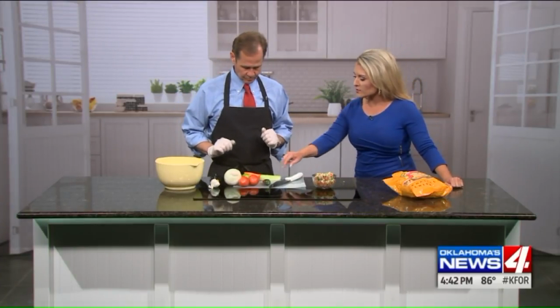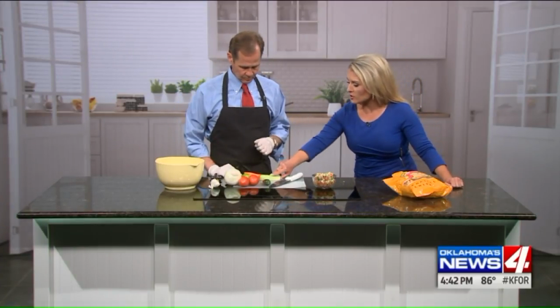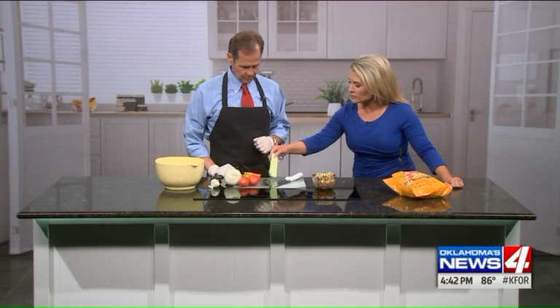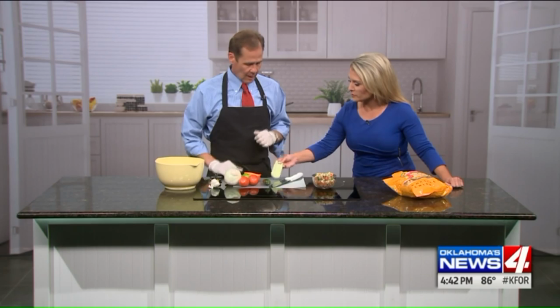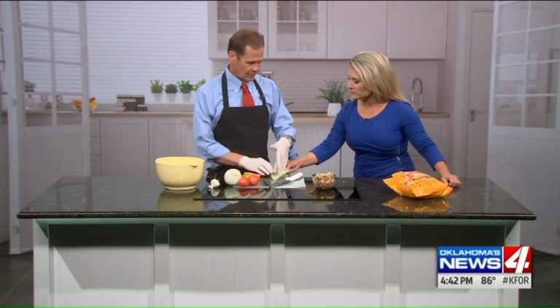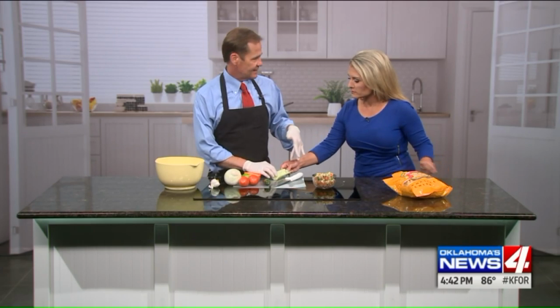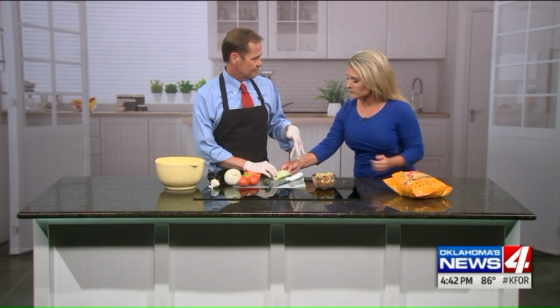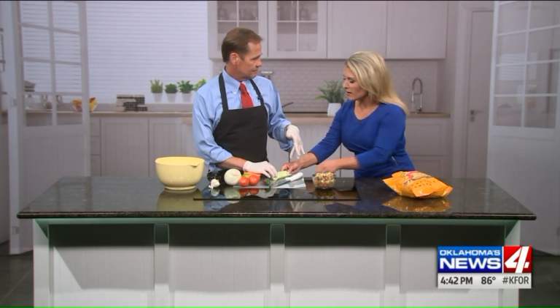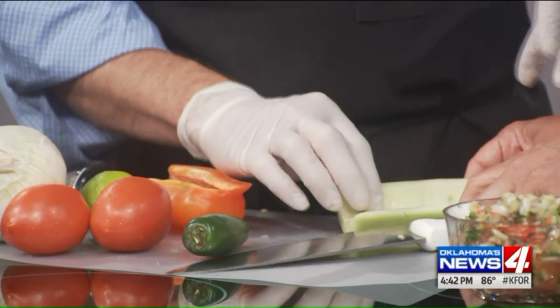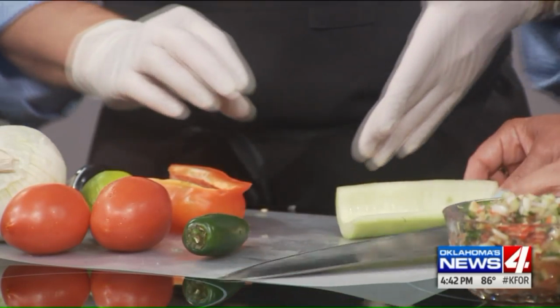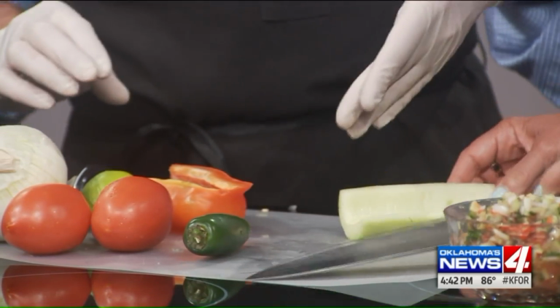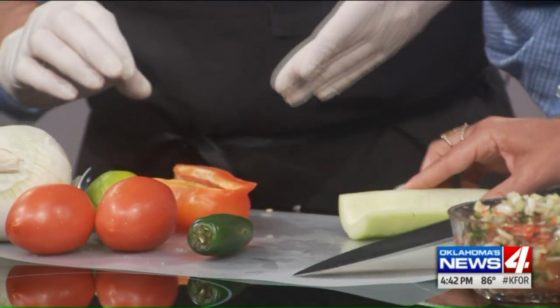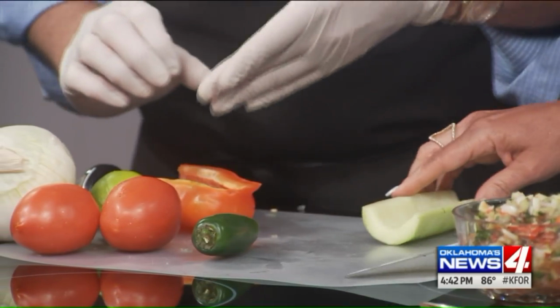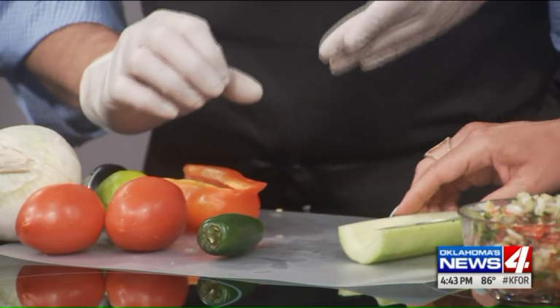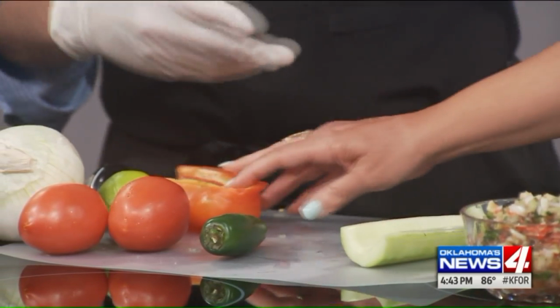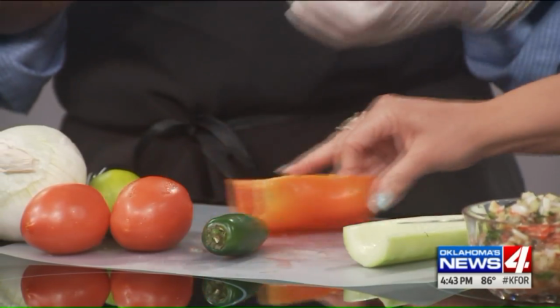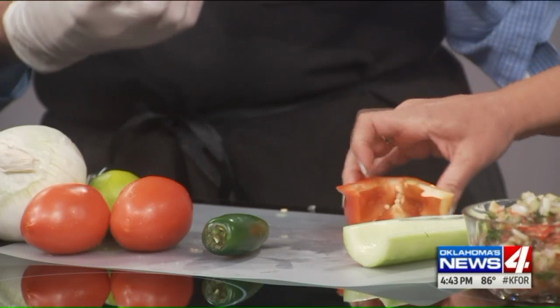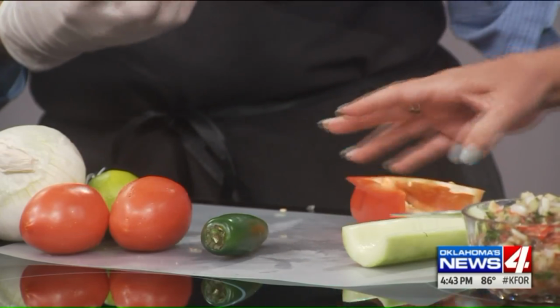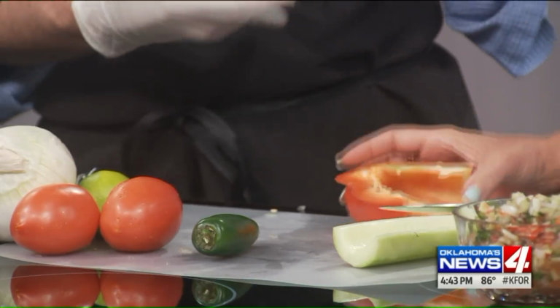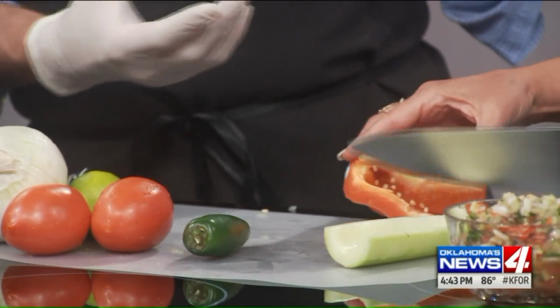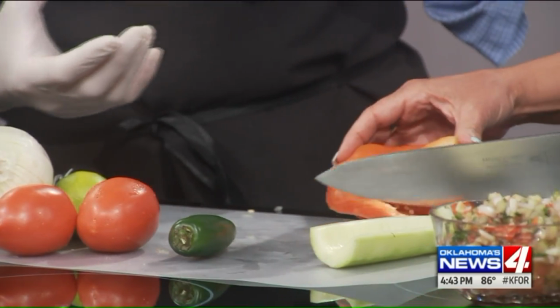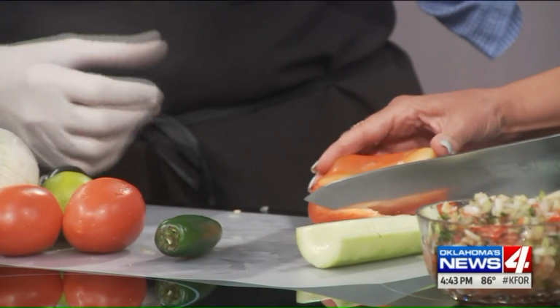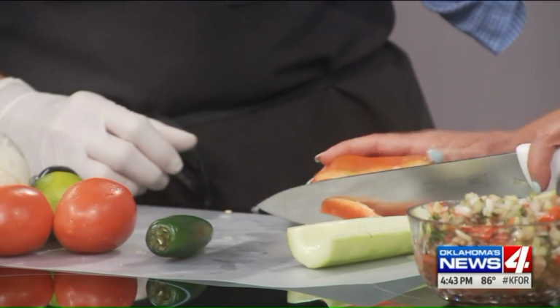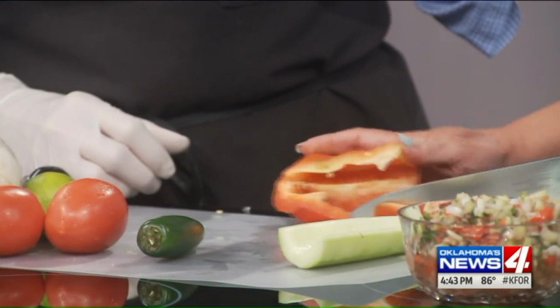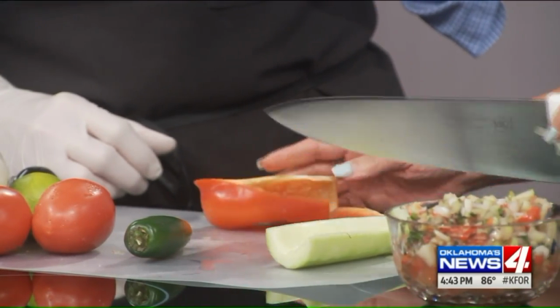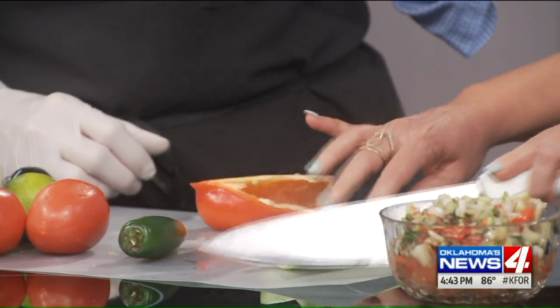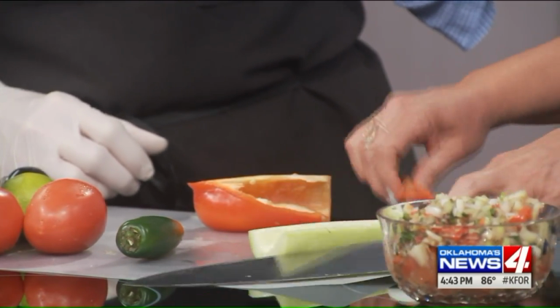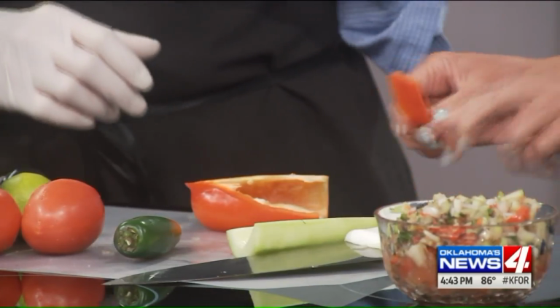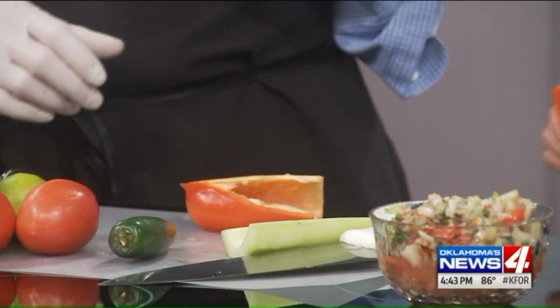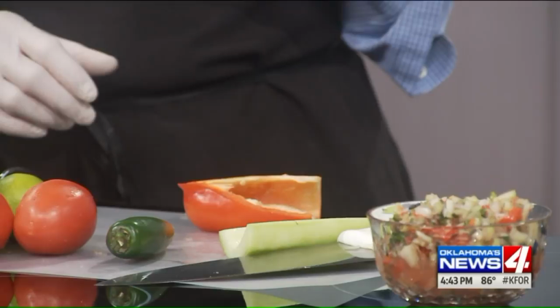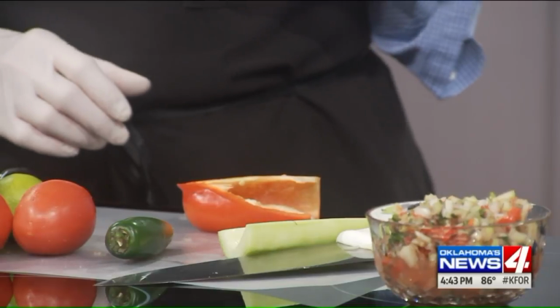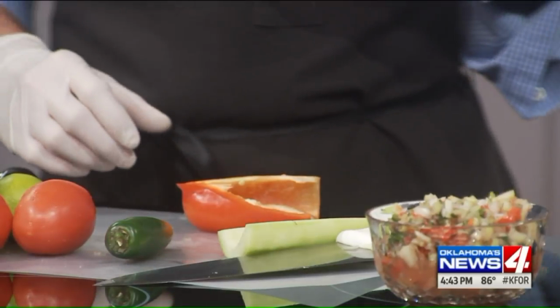Why do you have to hollow the cucumber? You don't want the seeds — it's kind of pithy; it's not necessarily something that you want. I'm going to try this instead of chips. Instead of chips? You're going to be so healthy! Because I'm anti-carb.